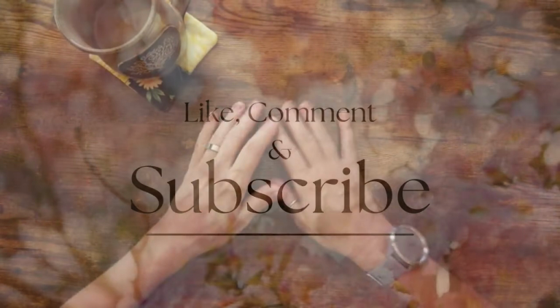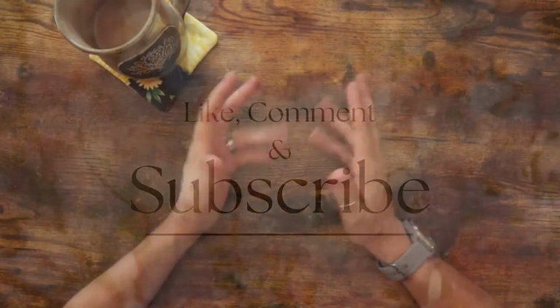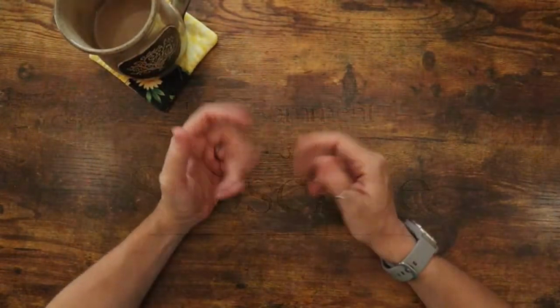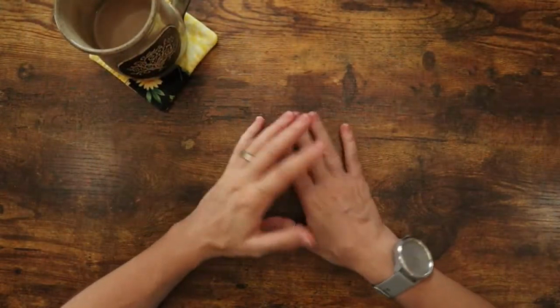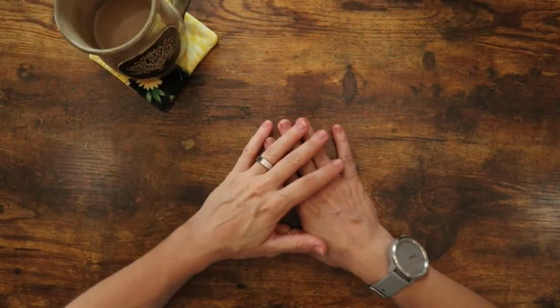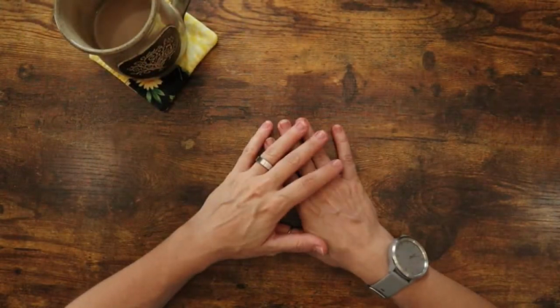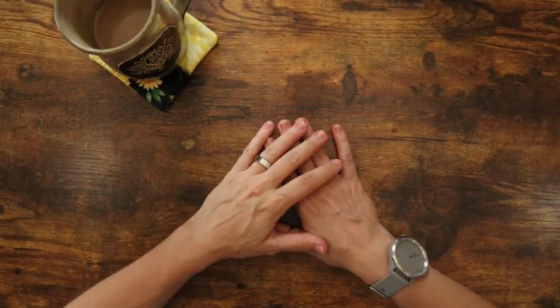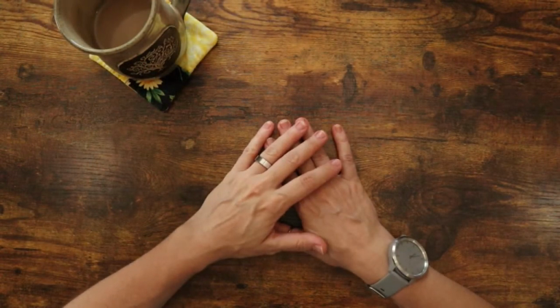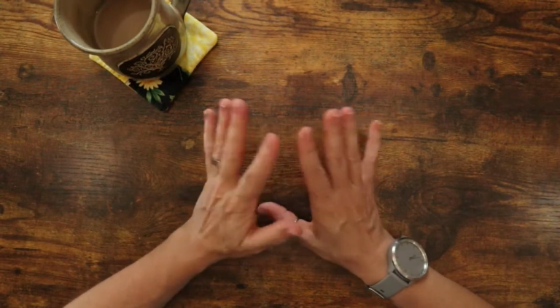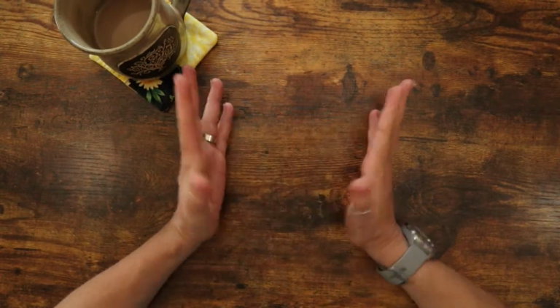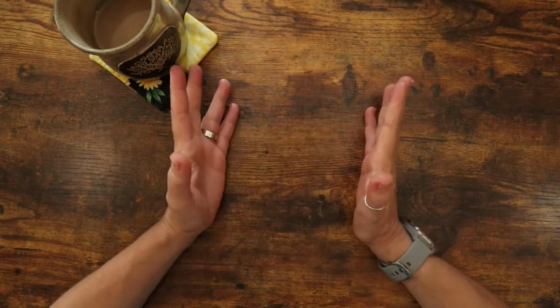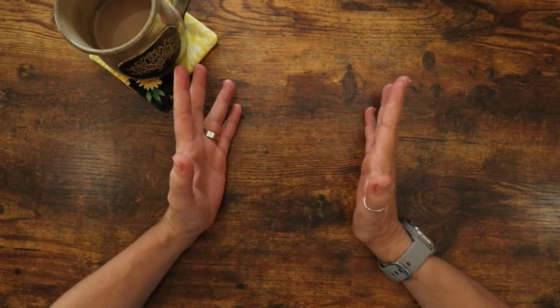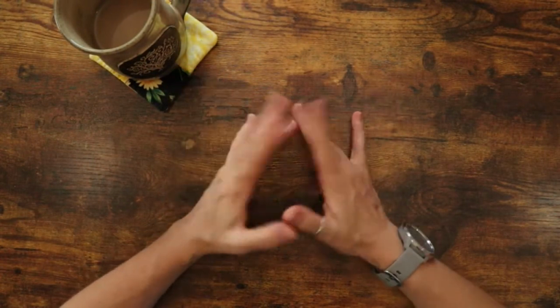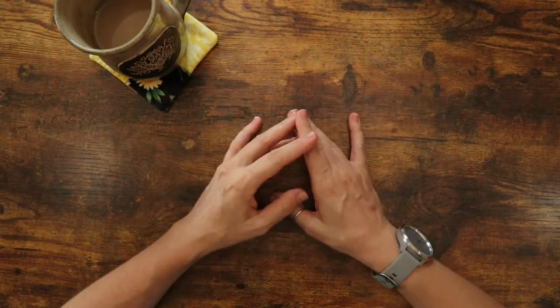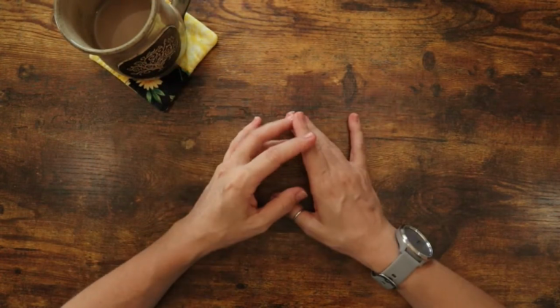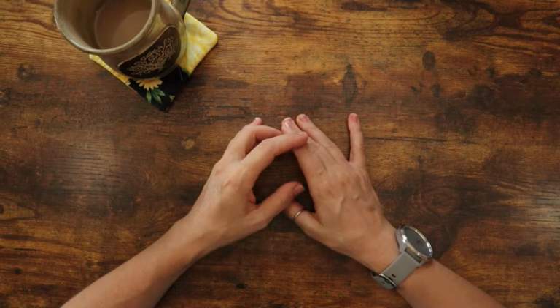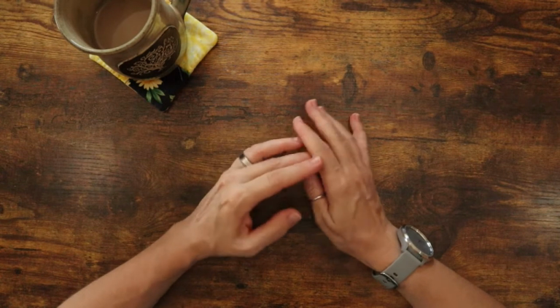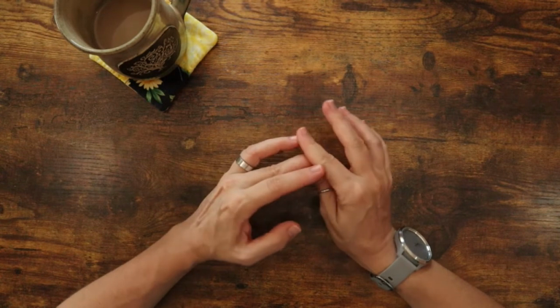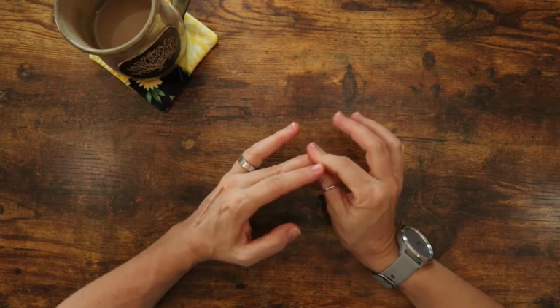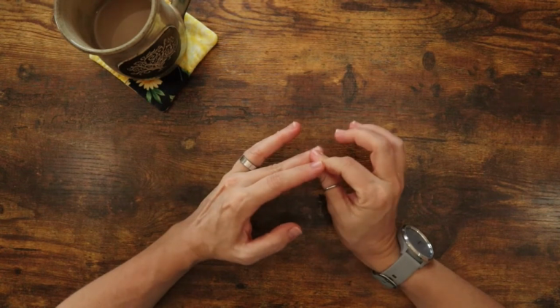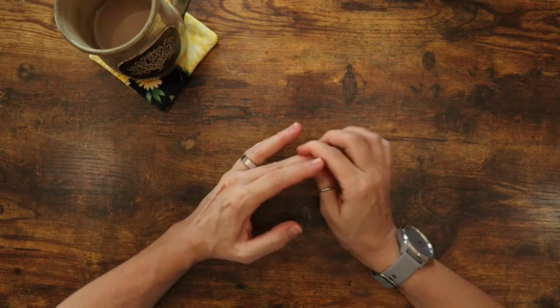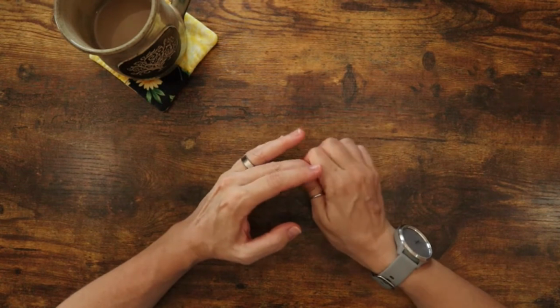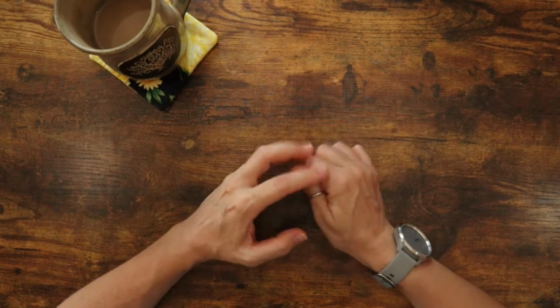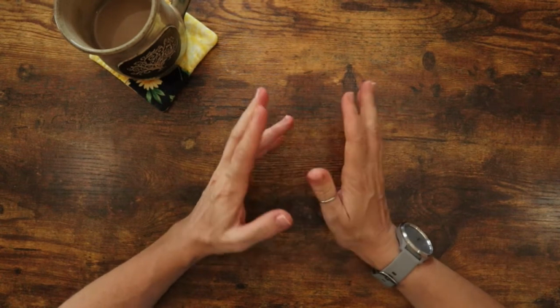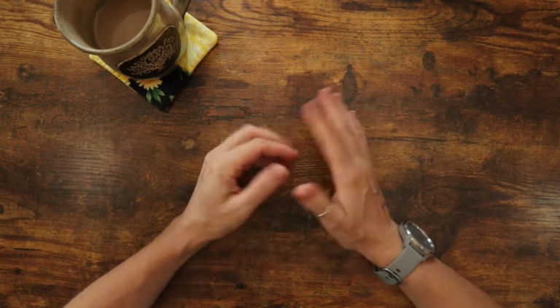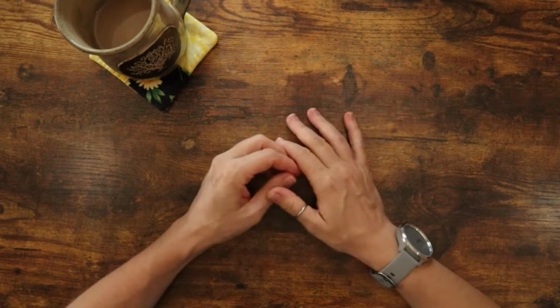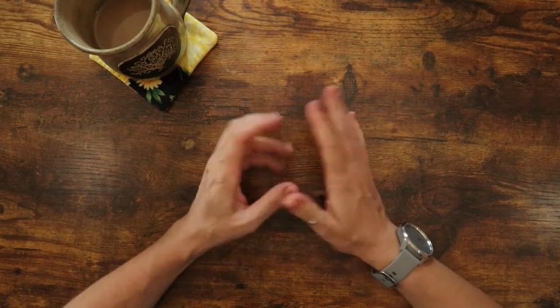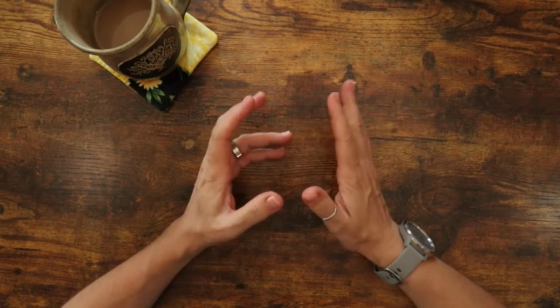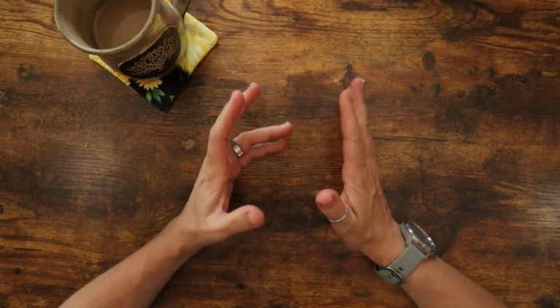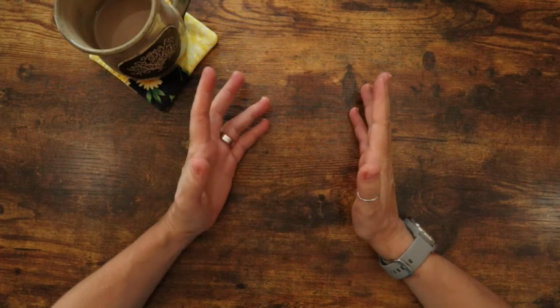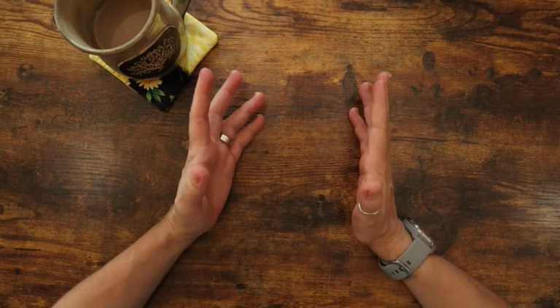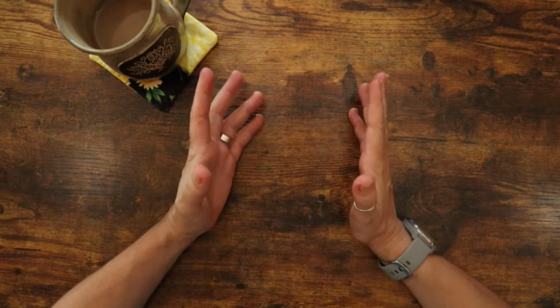Hey guys! Sarah here from Southpaw Planning and welcome to my channel. I'm so glad you decided to click on my little thumbnail and give my video a watch.